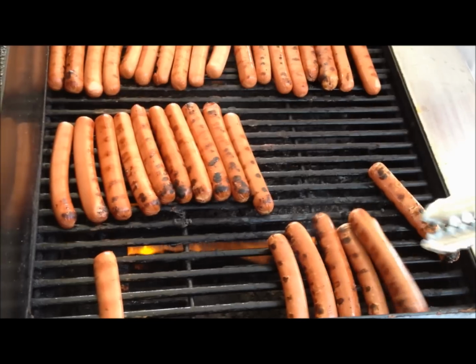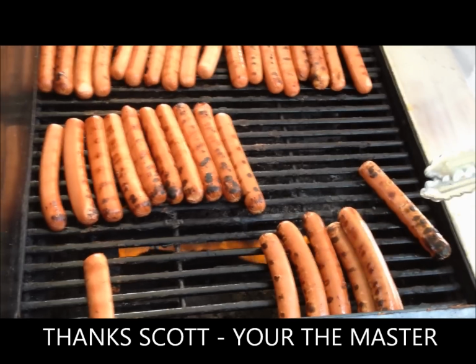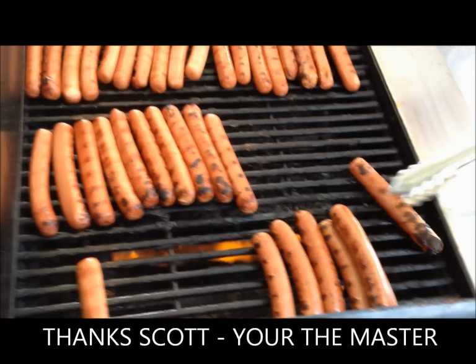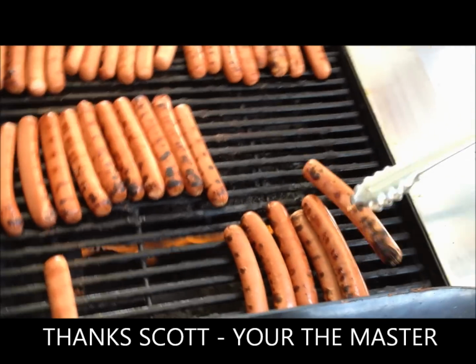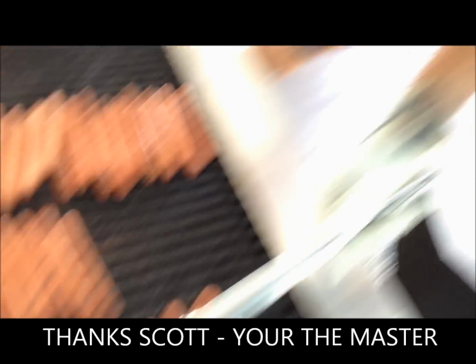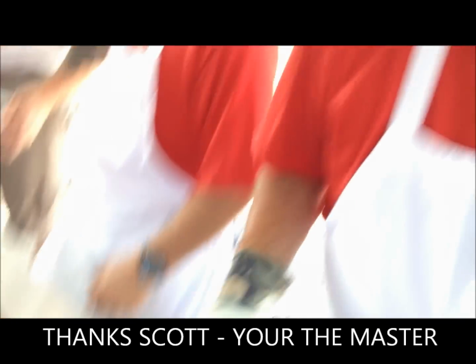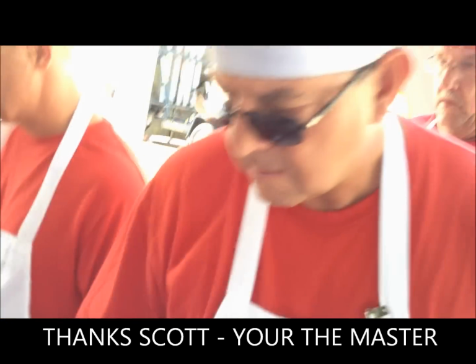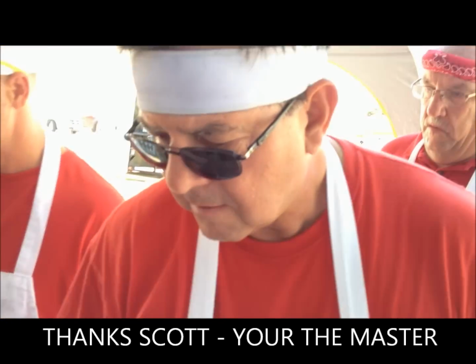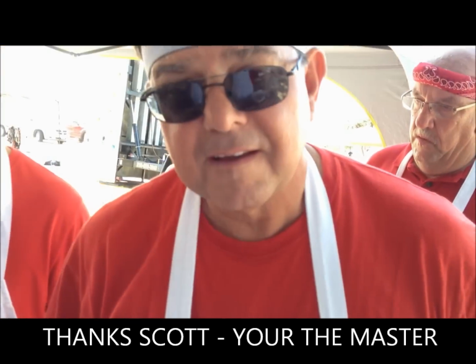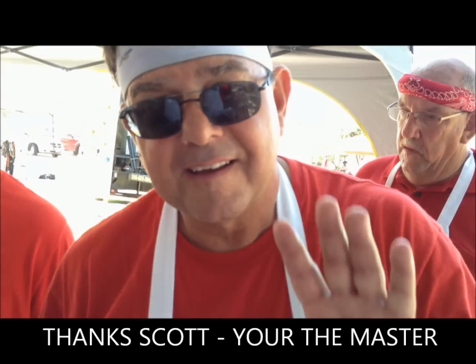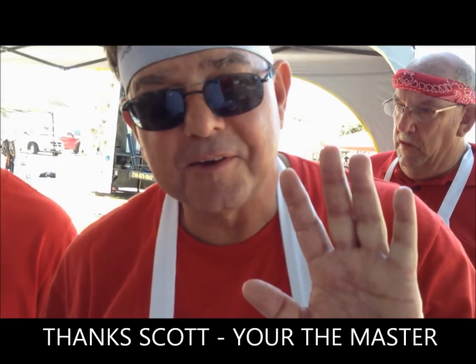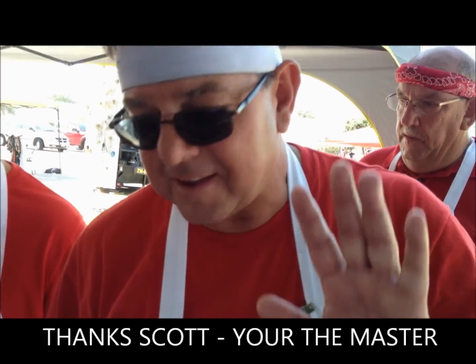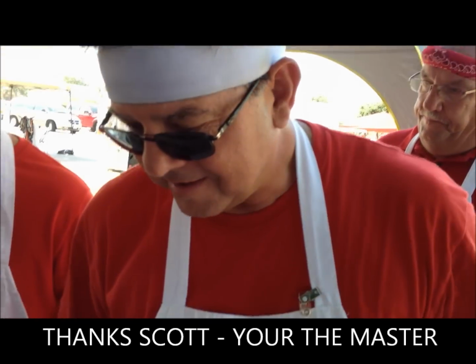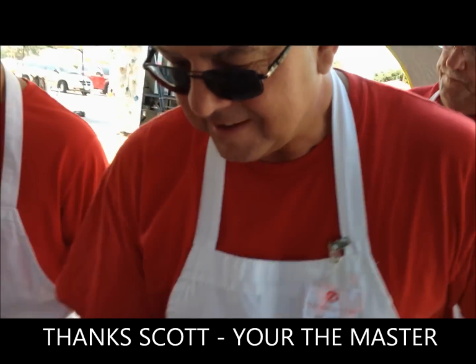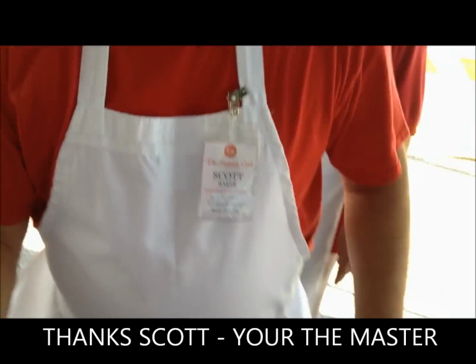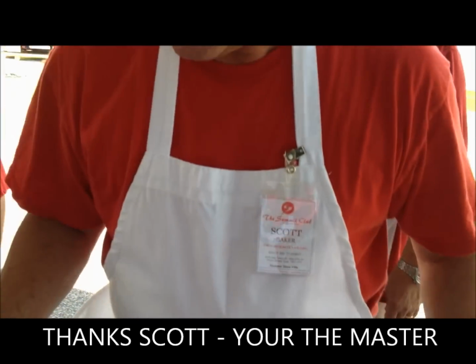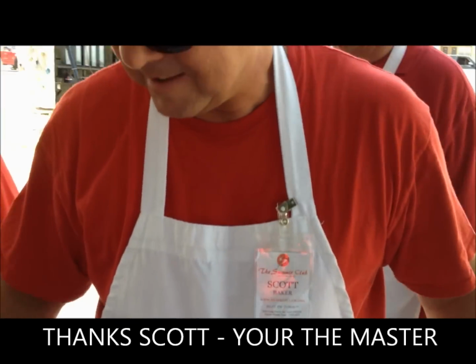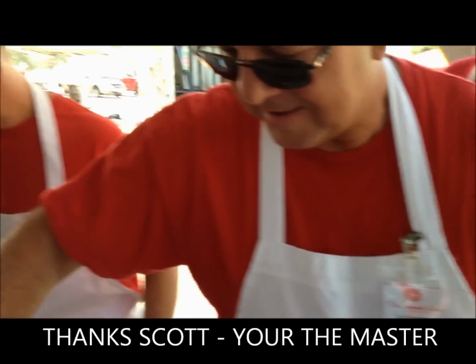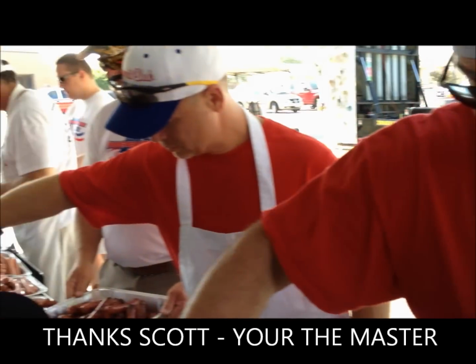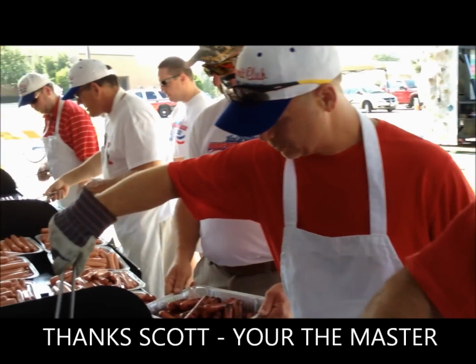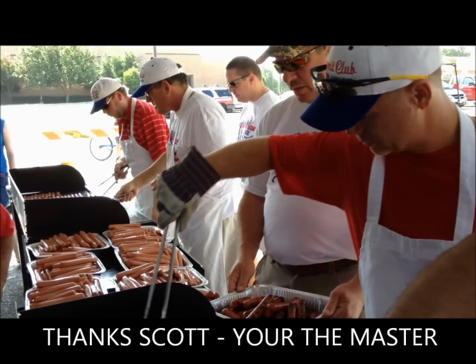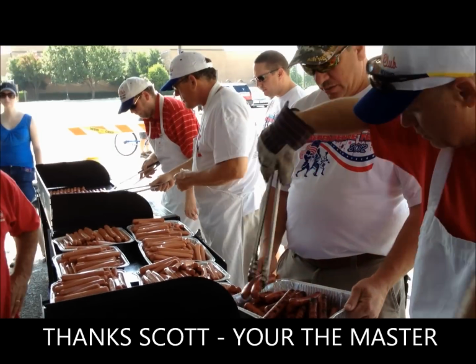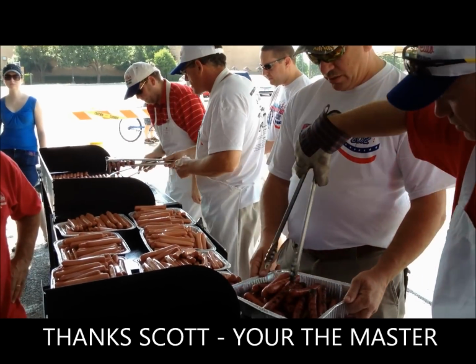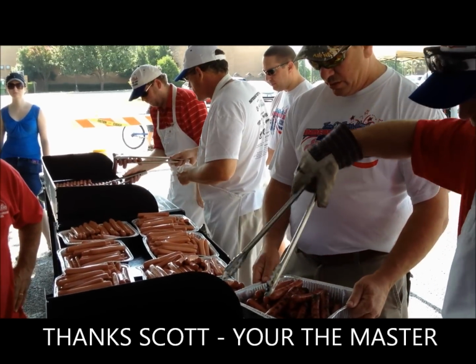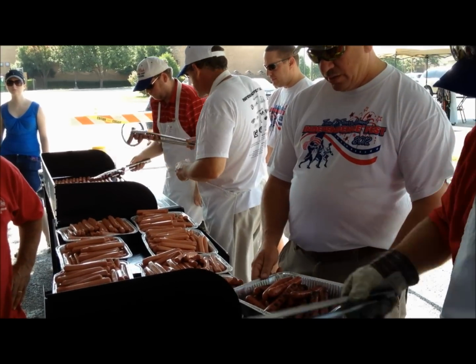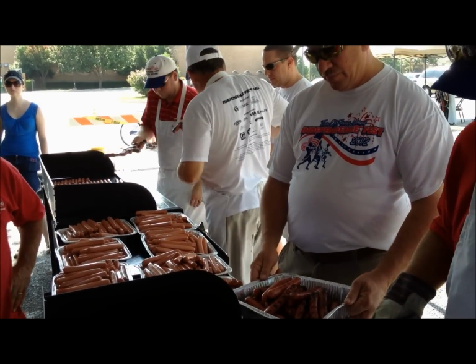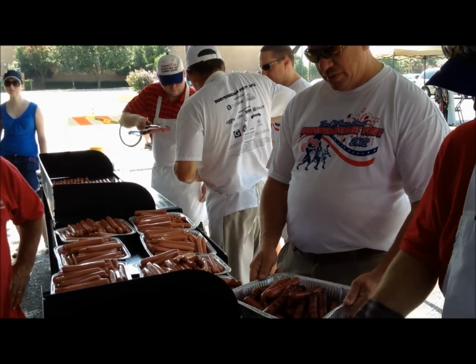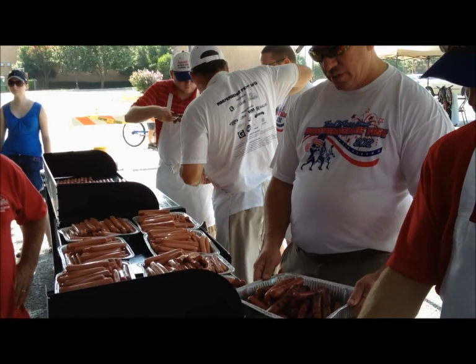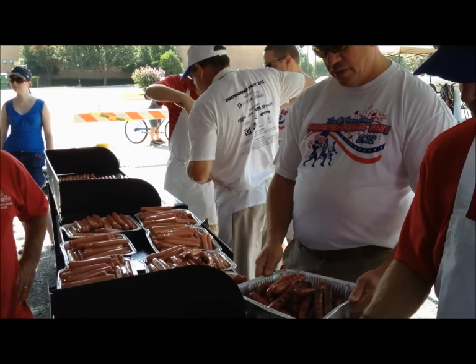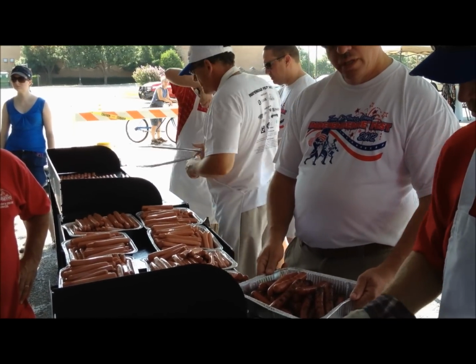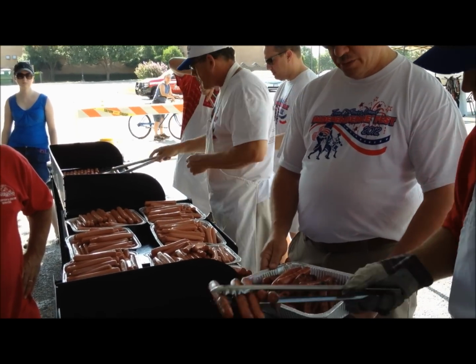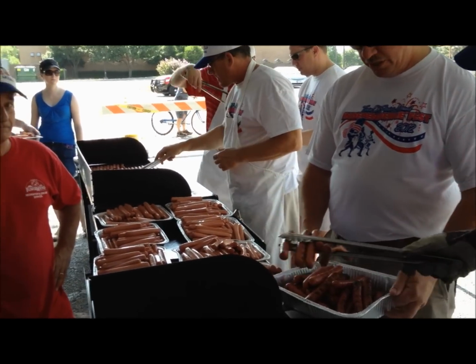Well, I think we've got it. We appreciate it, Scott. Over and out from the 2012 July 4th event.